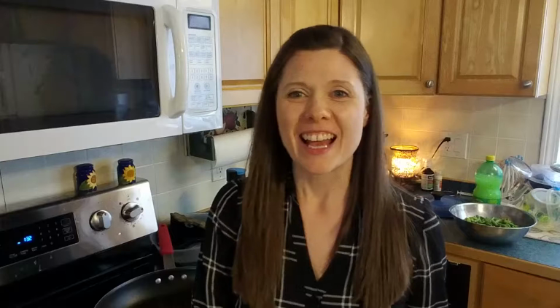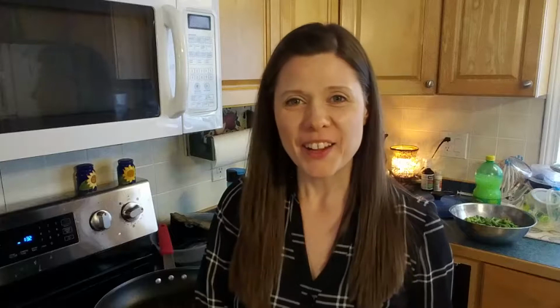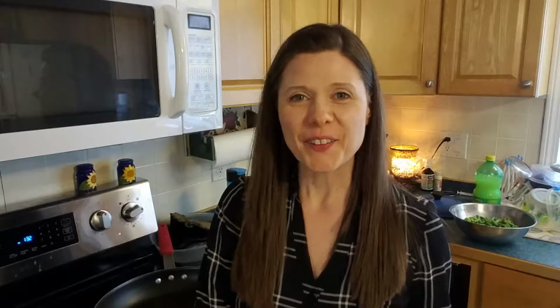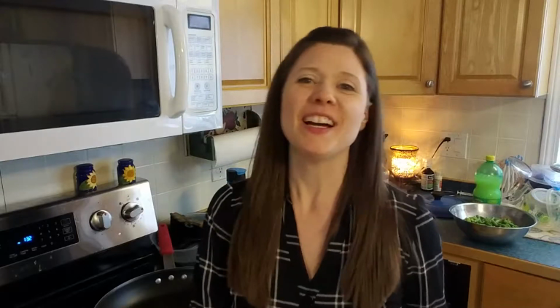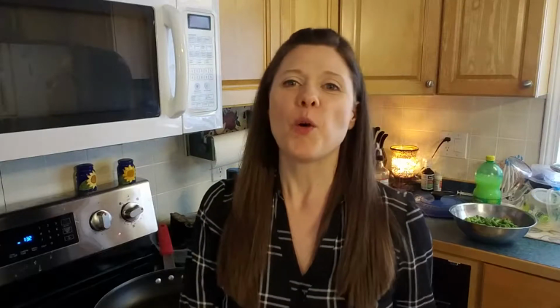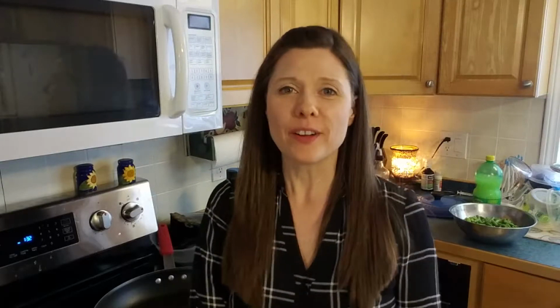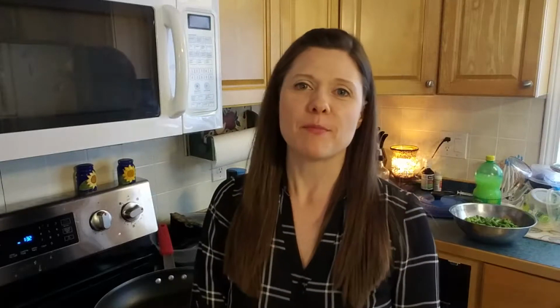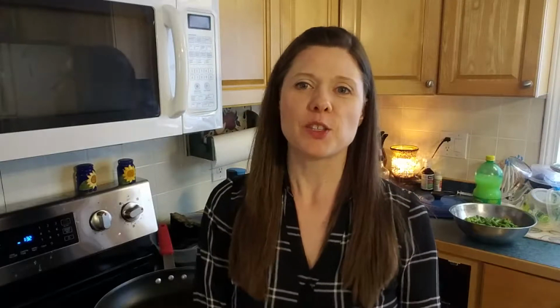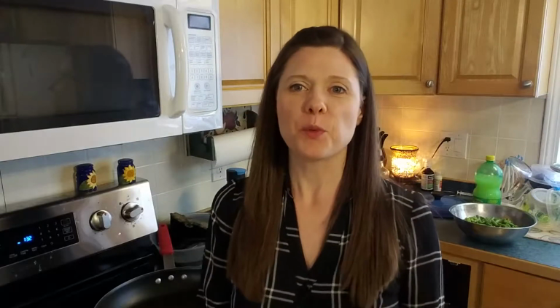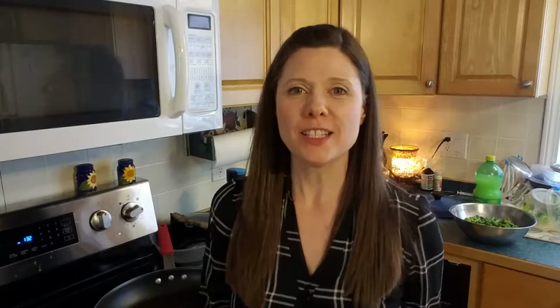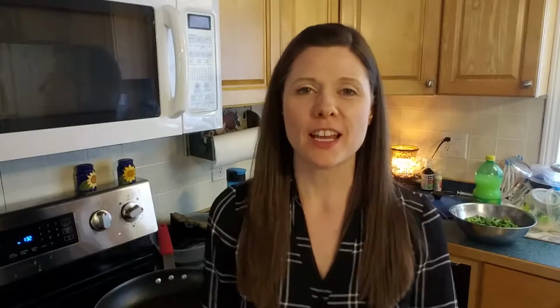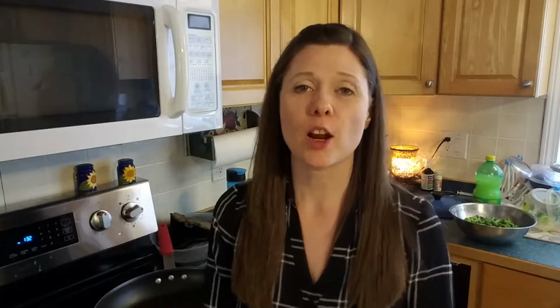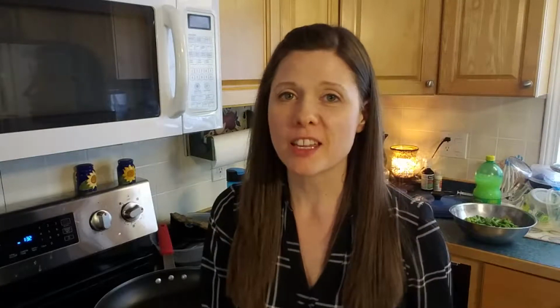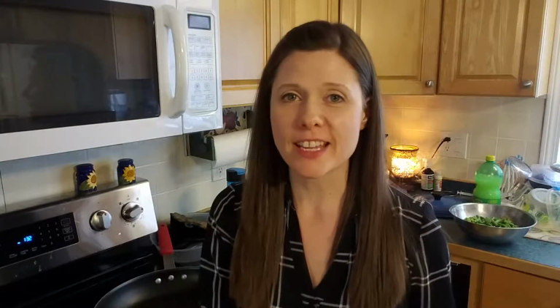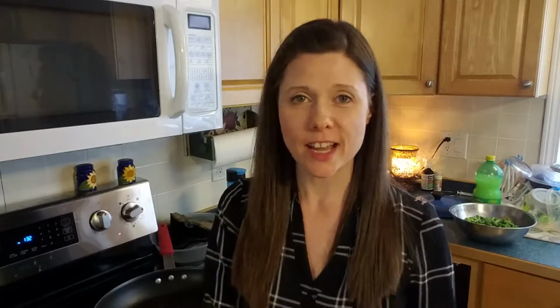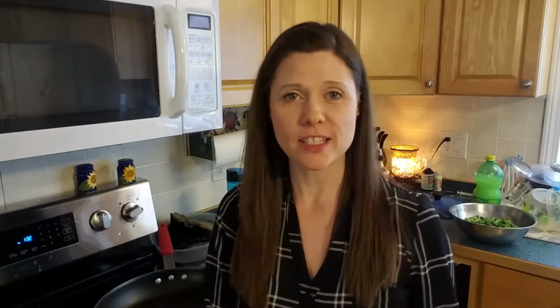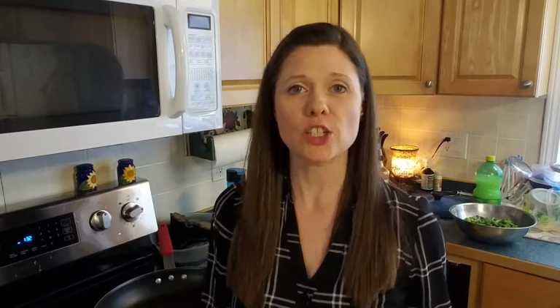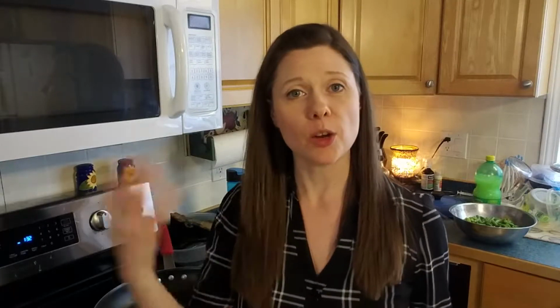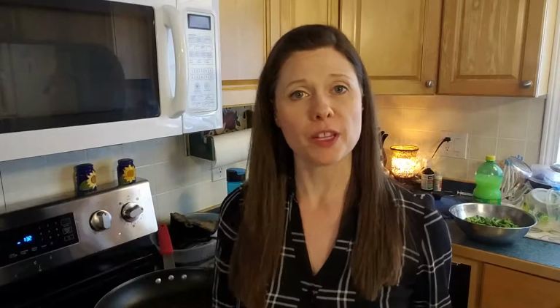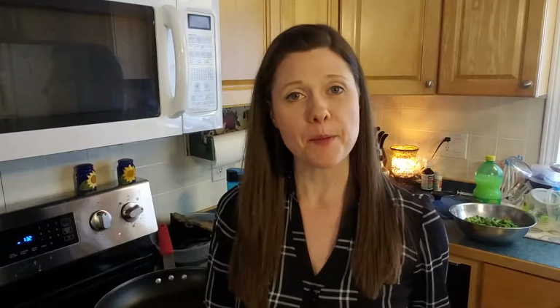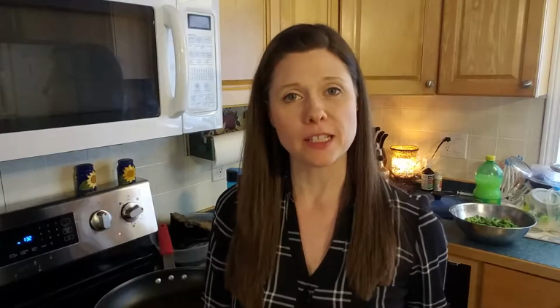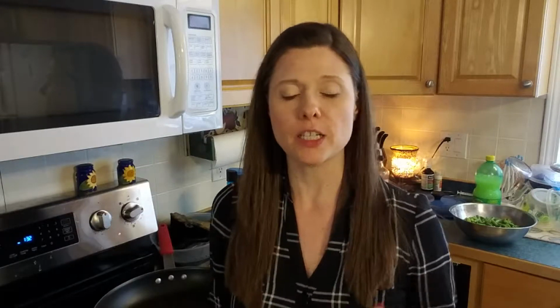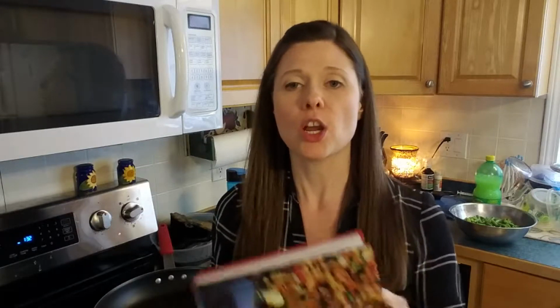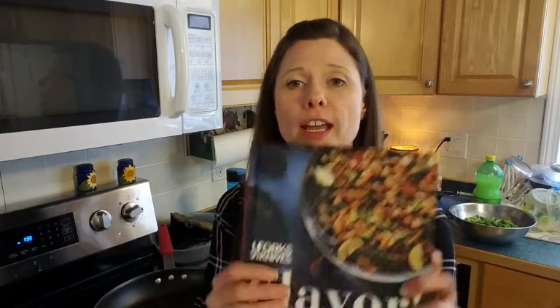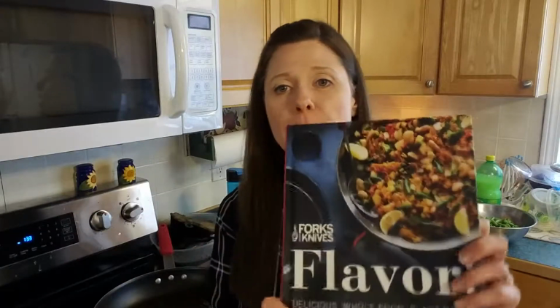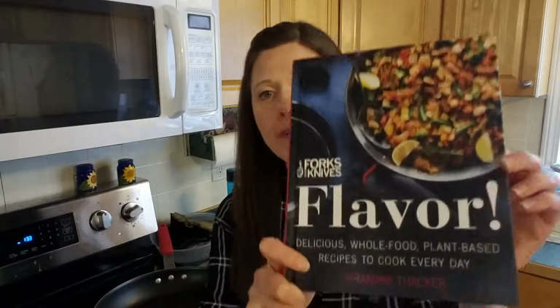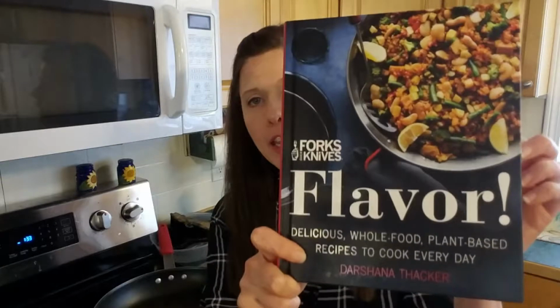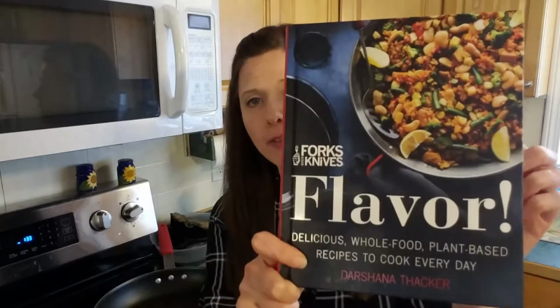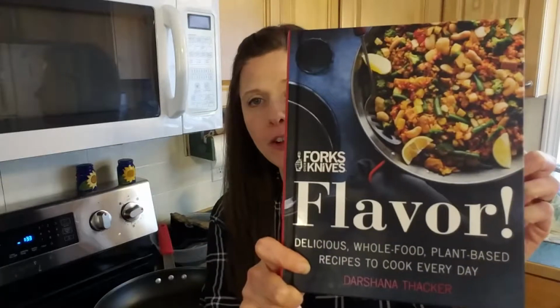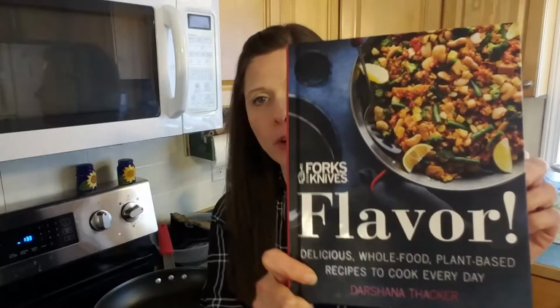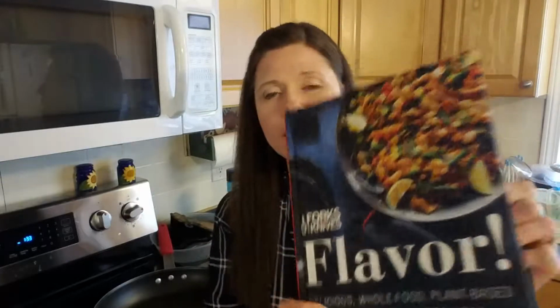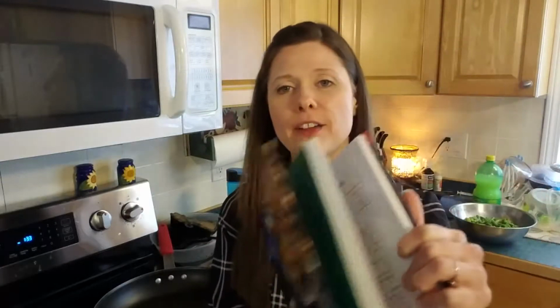Hello! Welcome! So today we are making a side dish to go with a main dish. It's coming from the Flavor Forks and Knives.